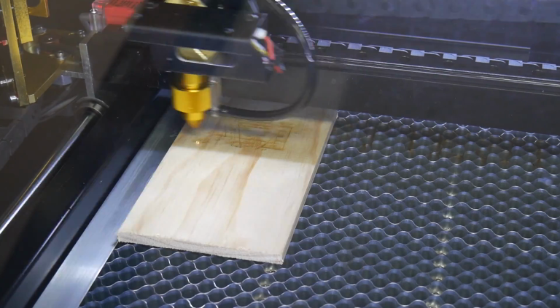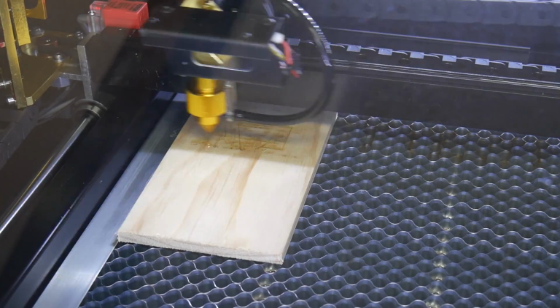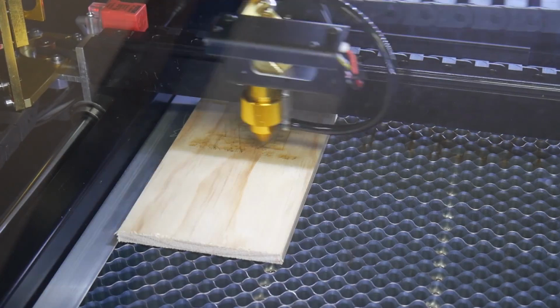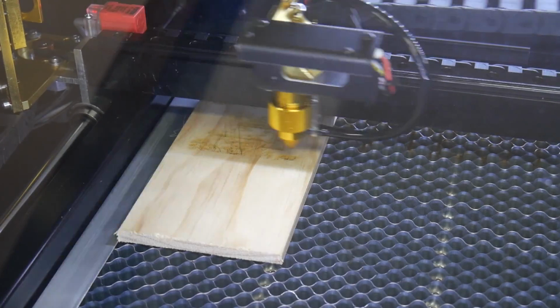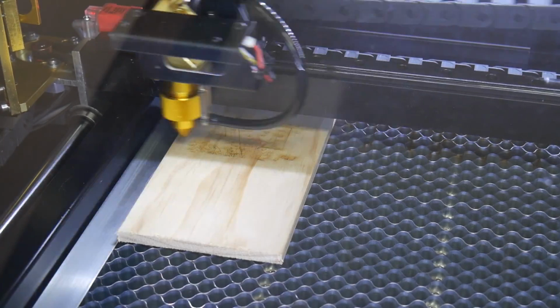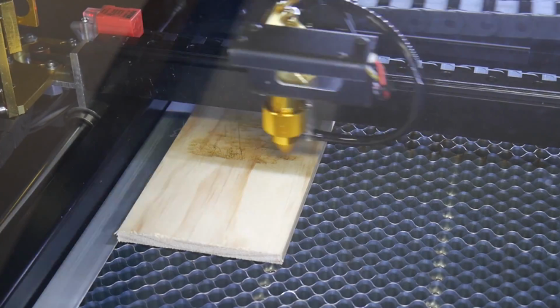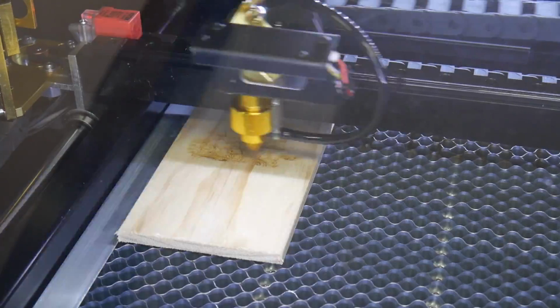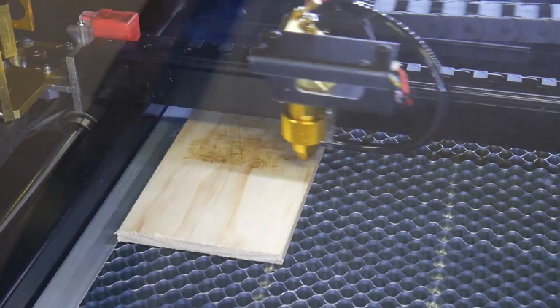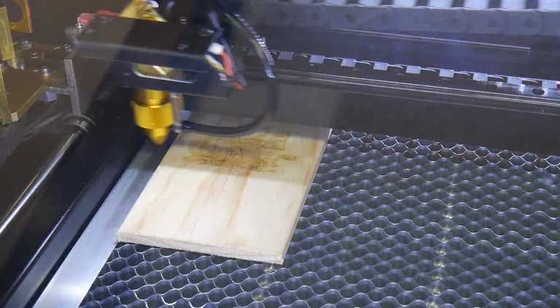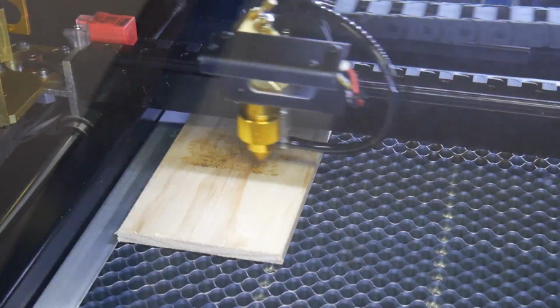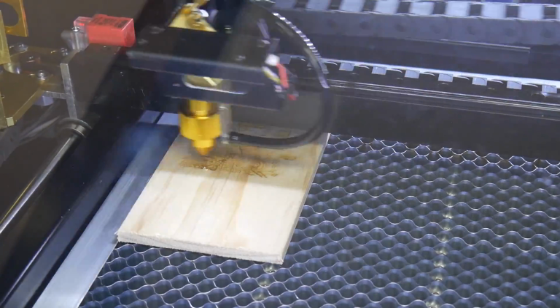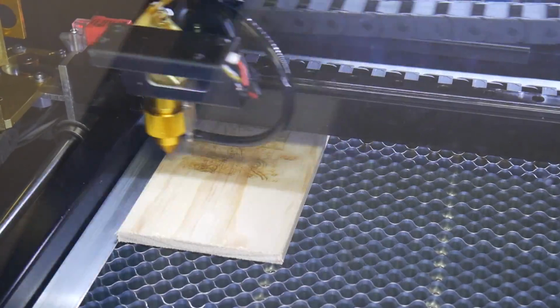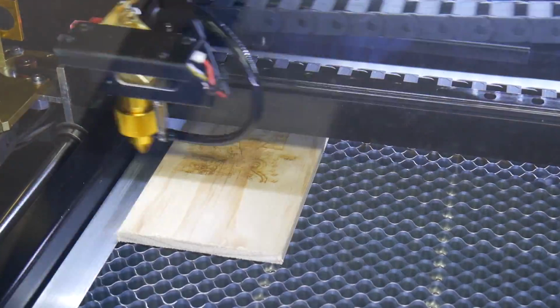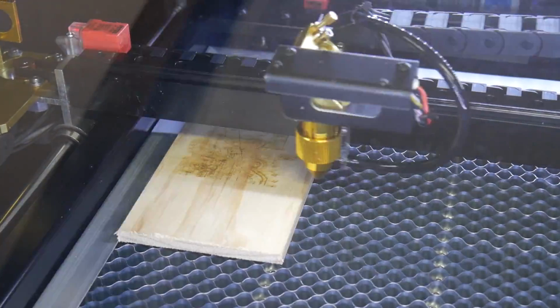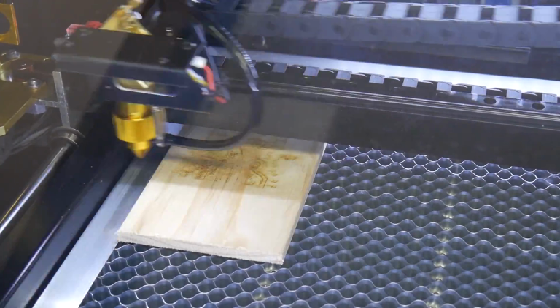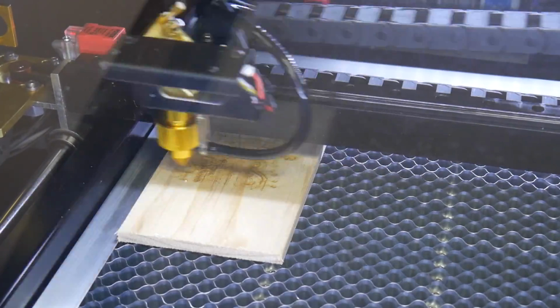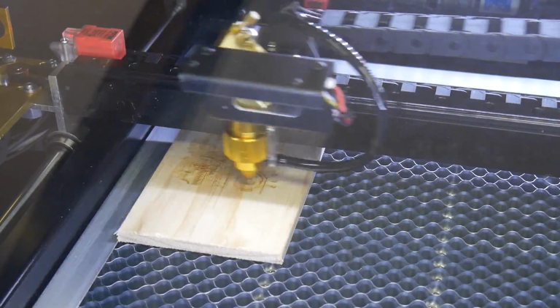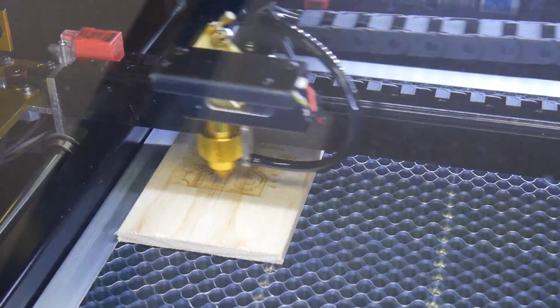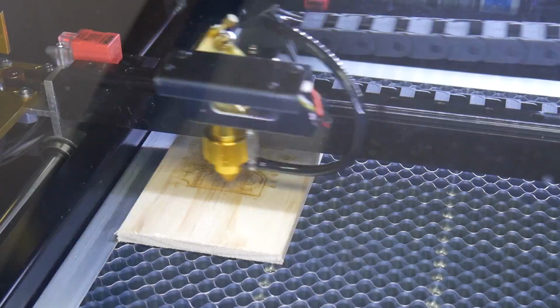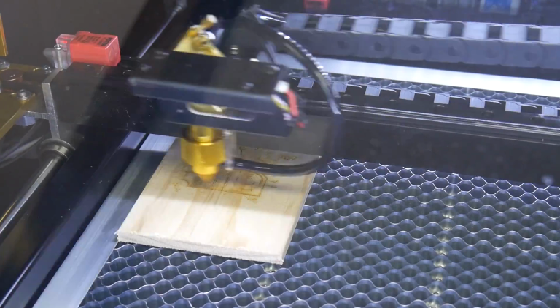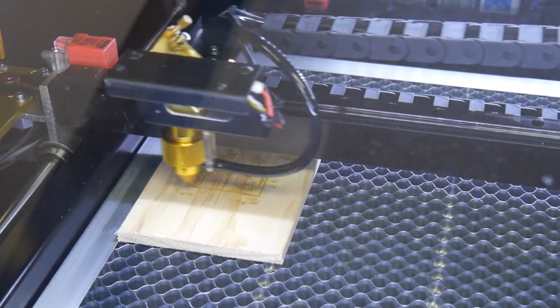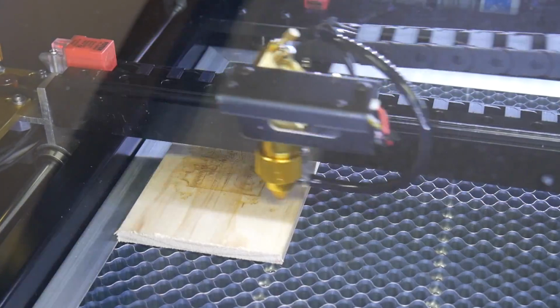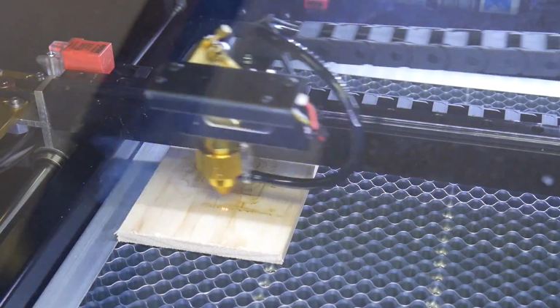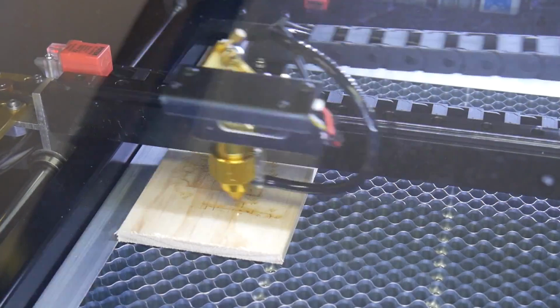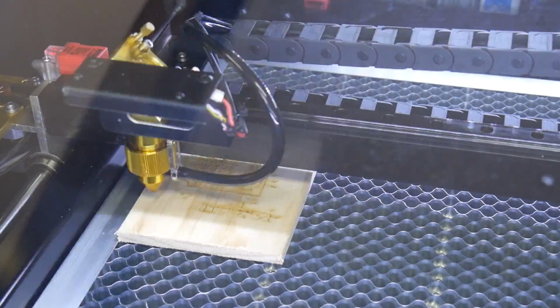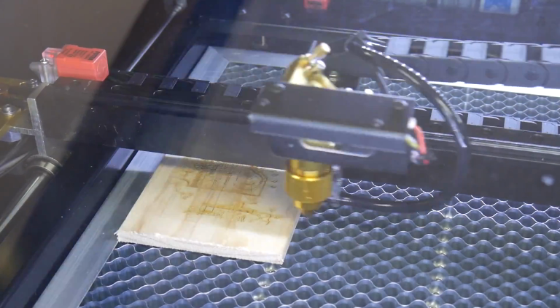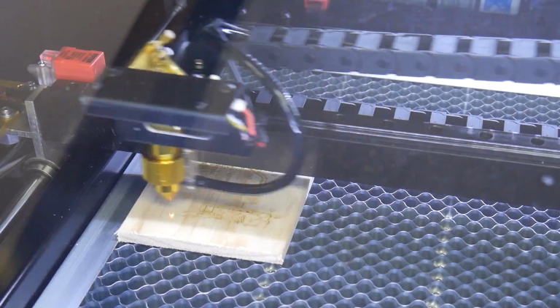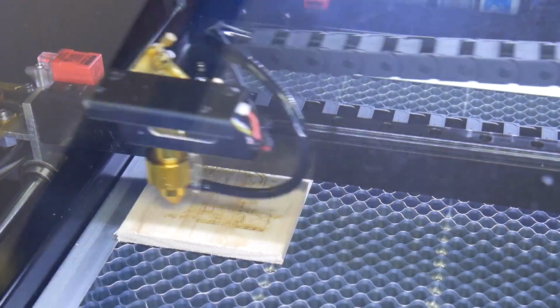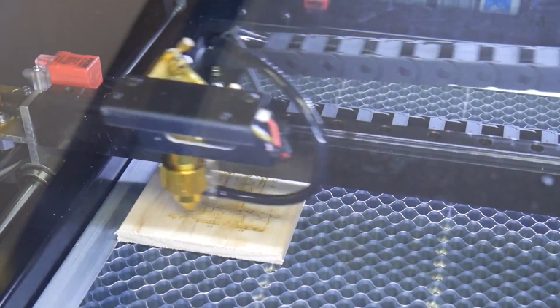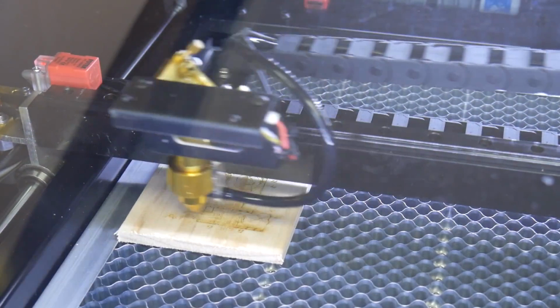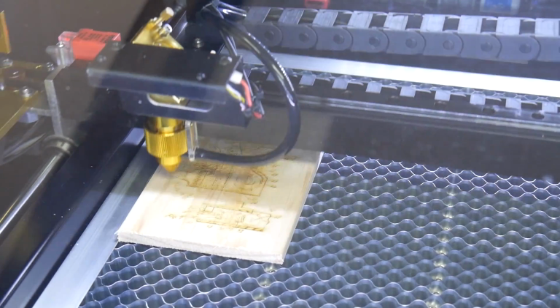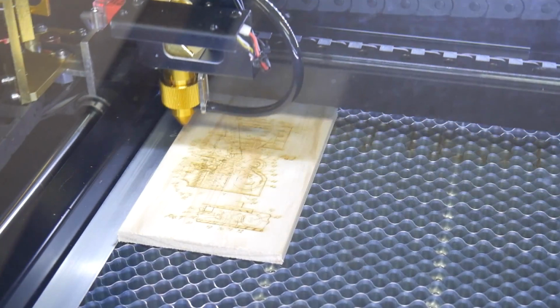A big thanks to Flux and Roy from the Ultimate 3D Printing Store for providing the Beambox Pro for review. If you want to see more content around laser cutting, let me know in the comments below. Here on Maker's Muse my aim is to empower creativity through technology — I look forward to seeing you again very shortly. Catch you later, bye.